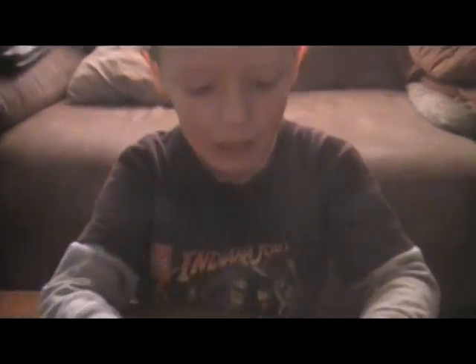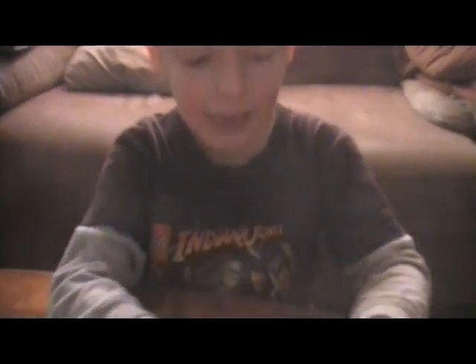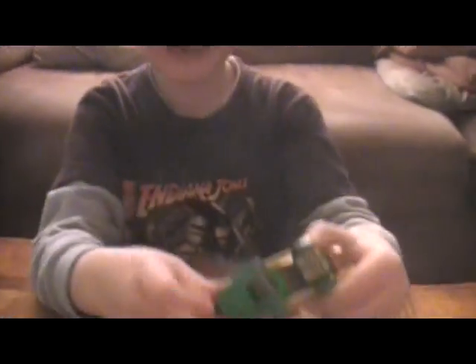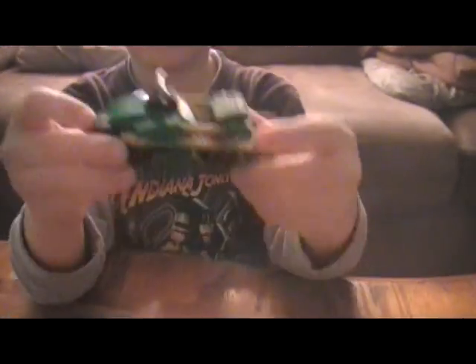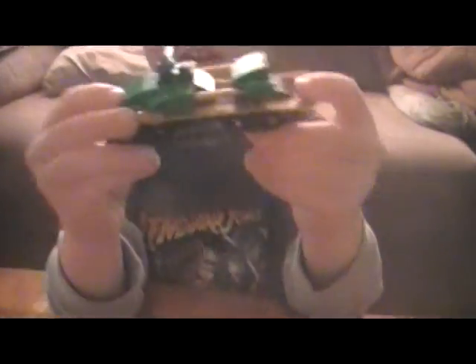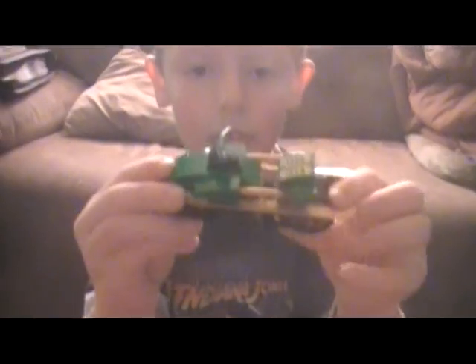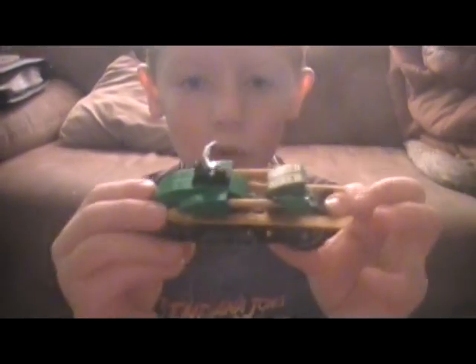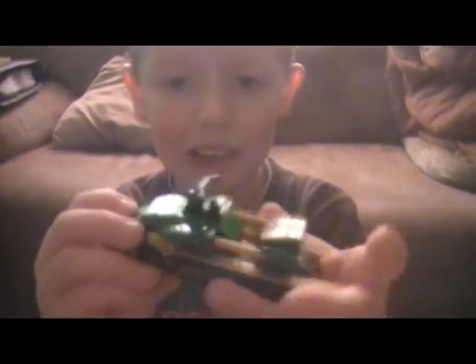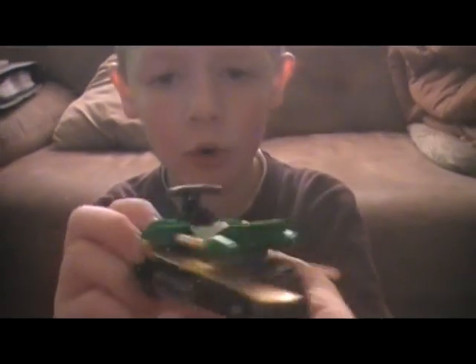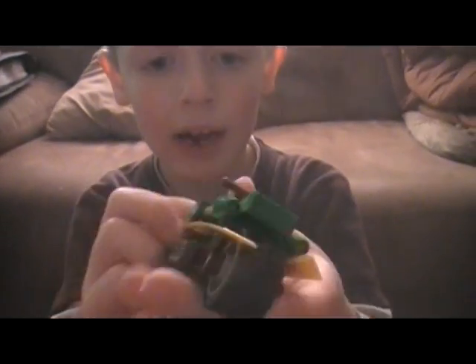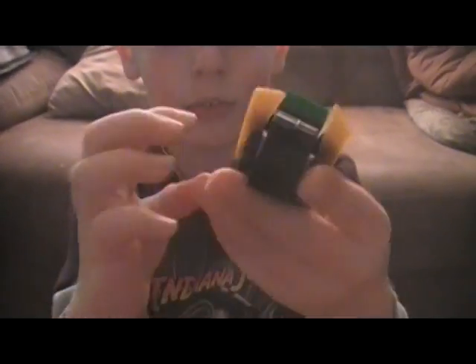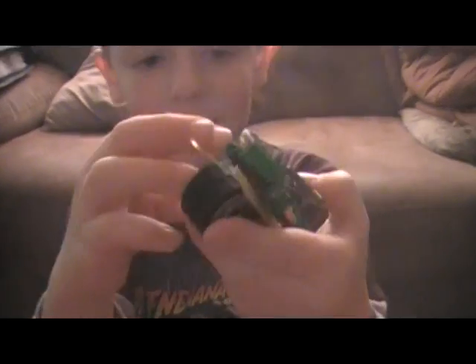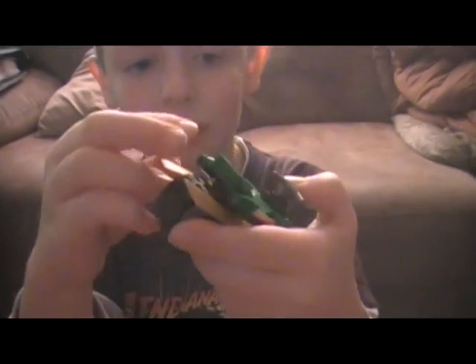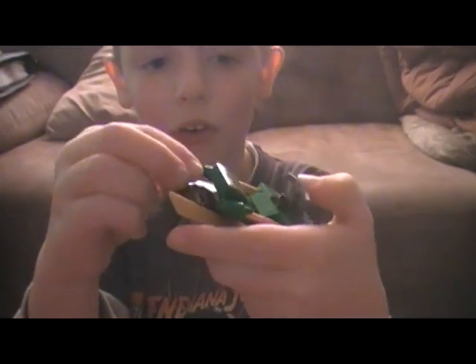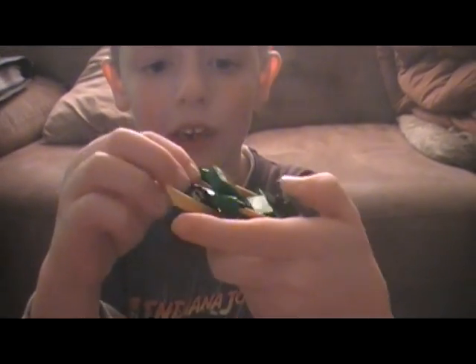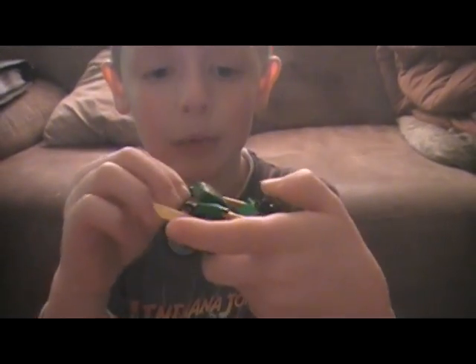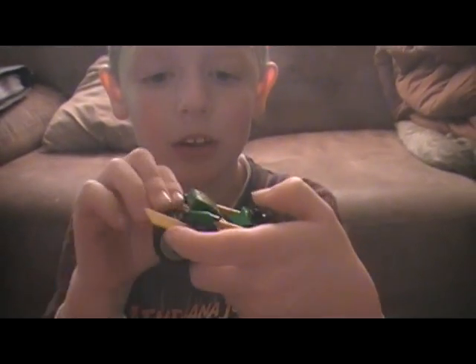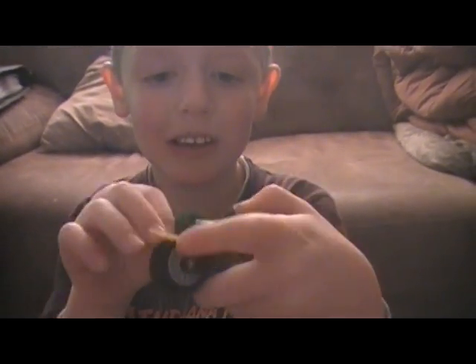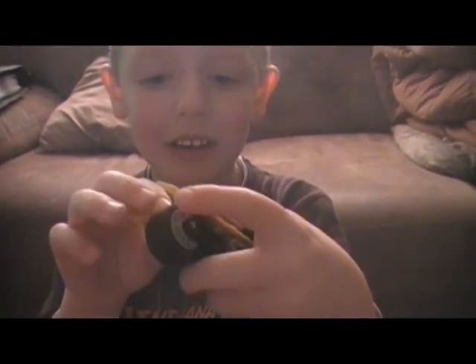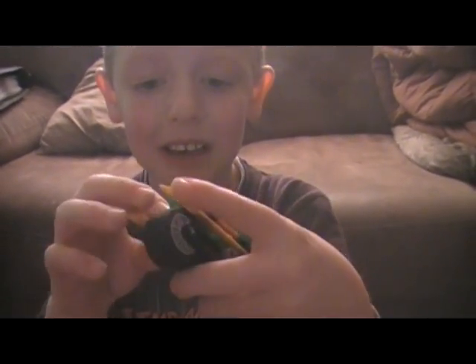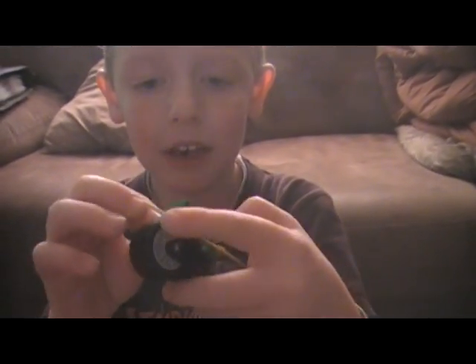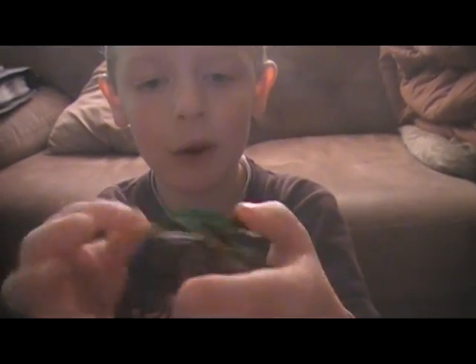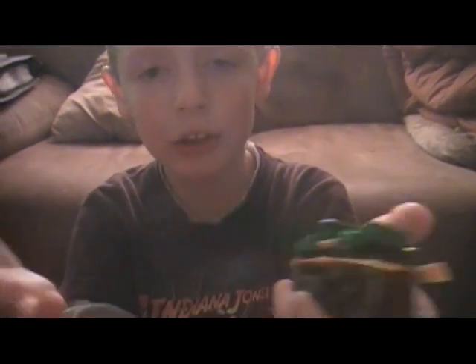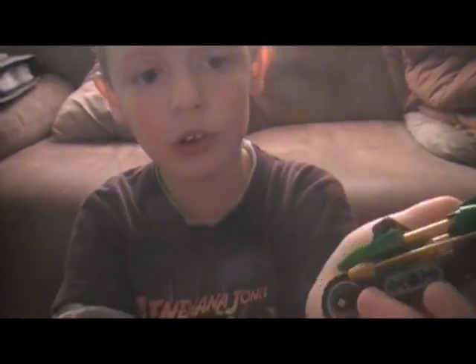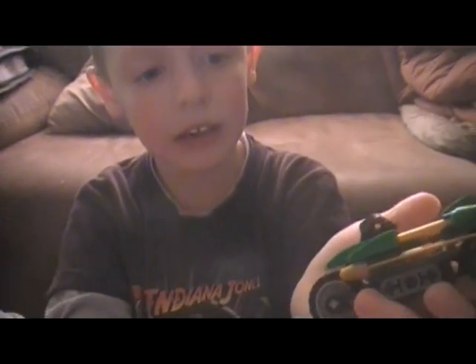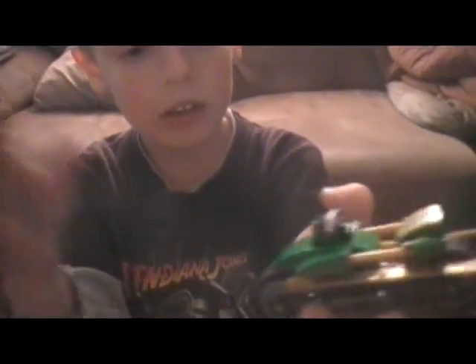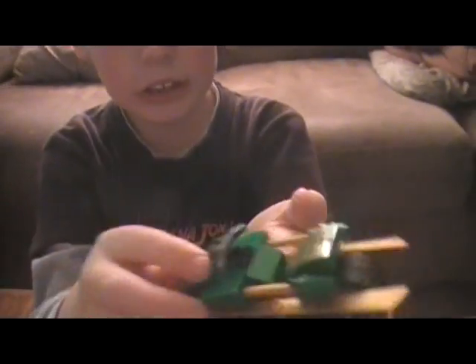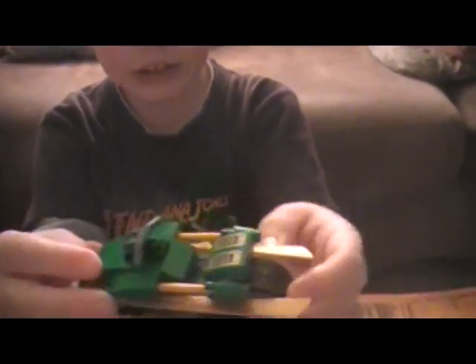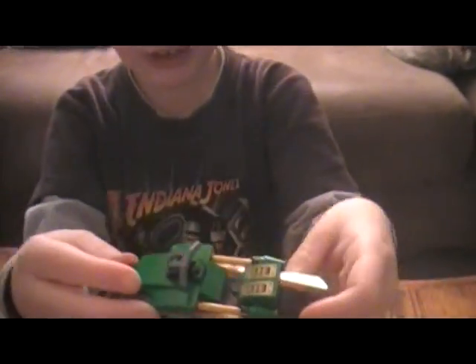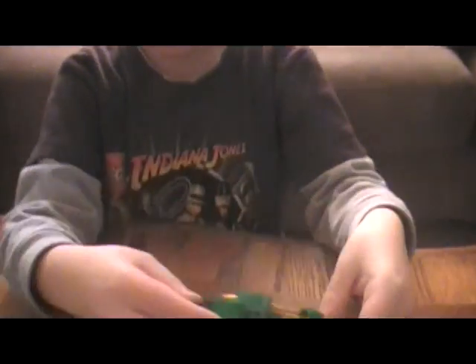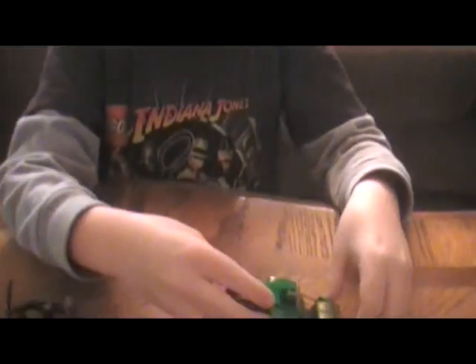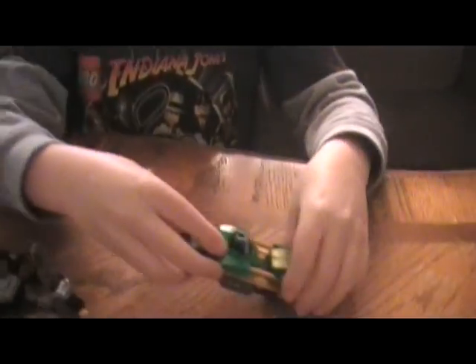Here we have Lloyd's little bike, which is a little lame because it doesn't have any weapons really — just a regular old bike.